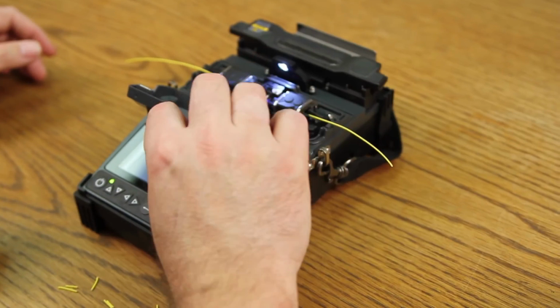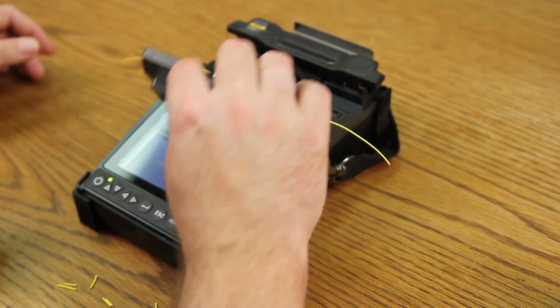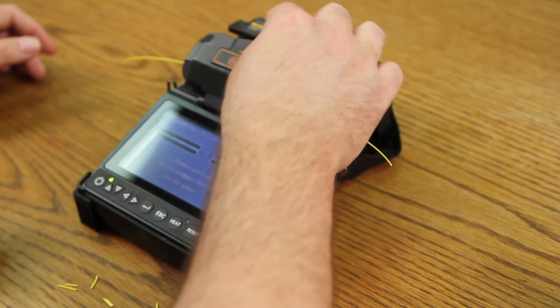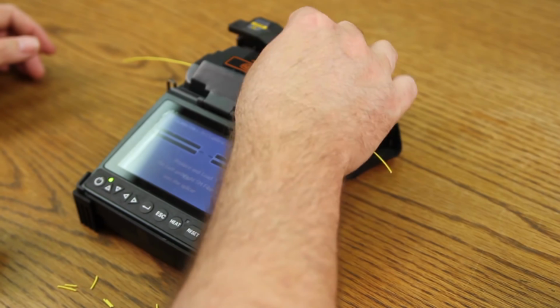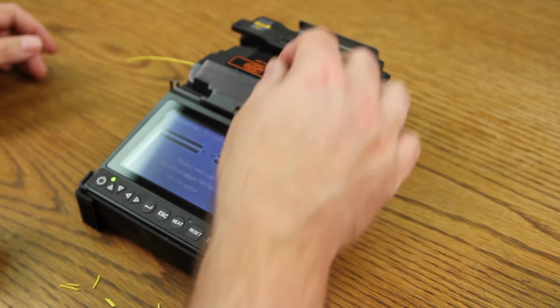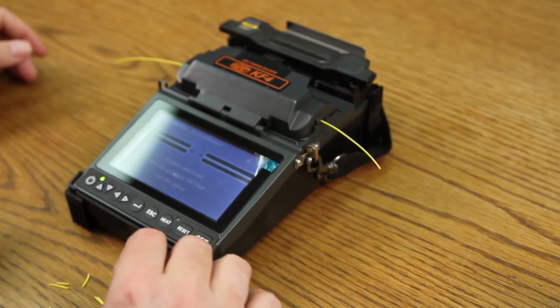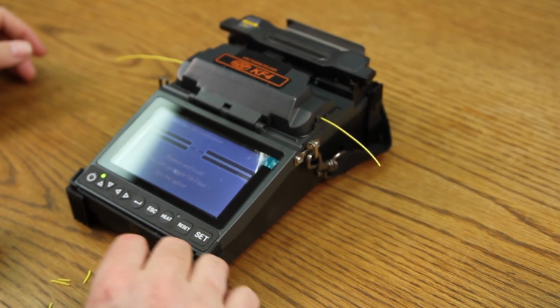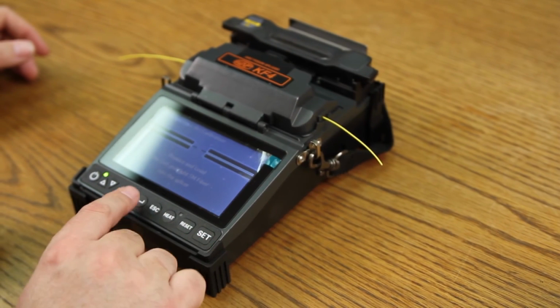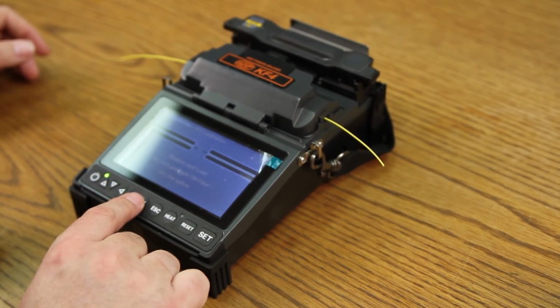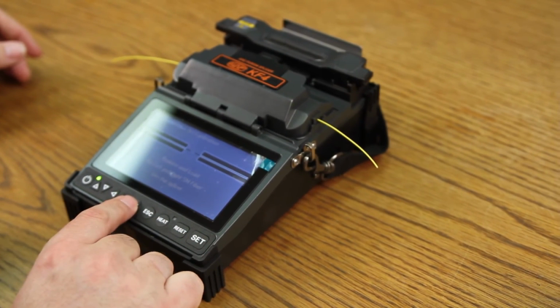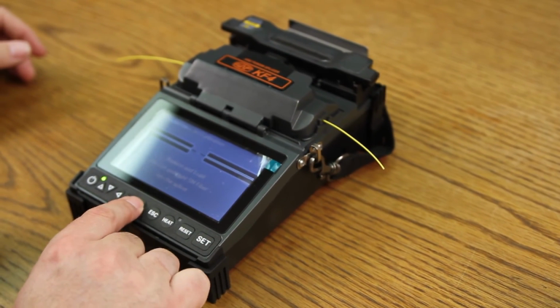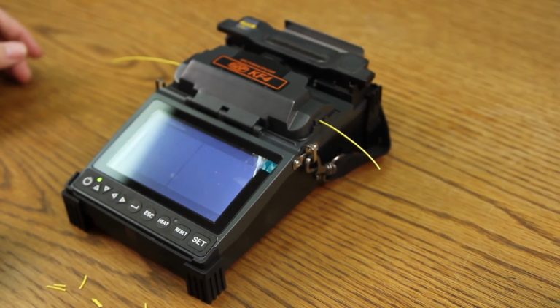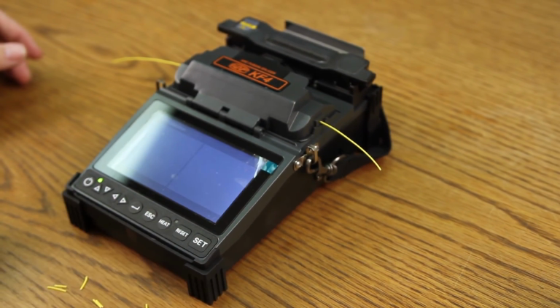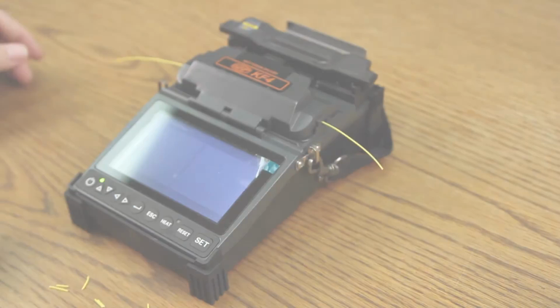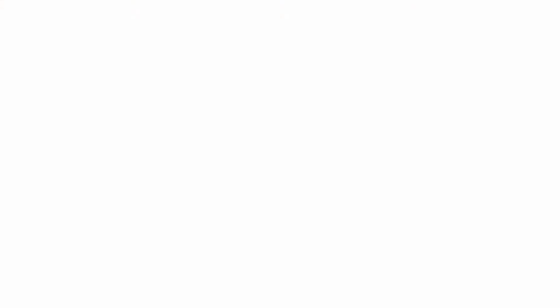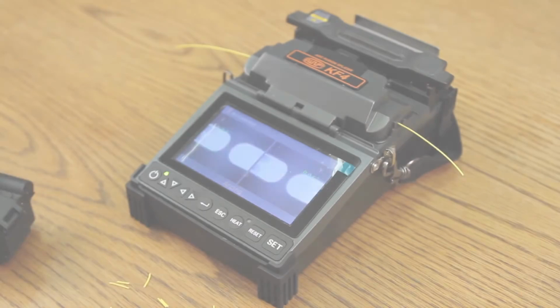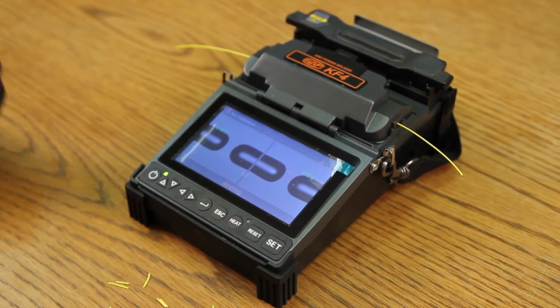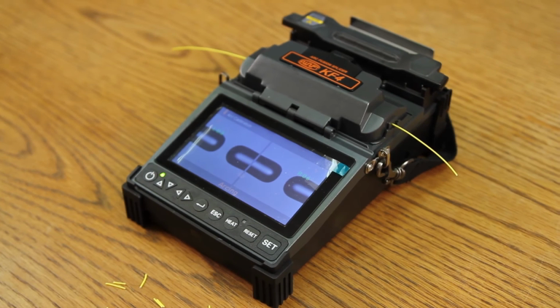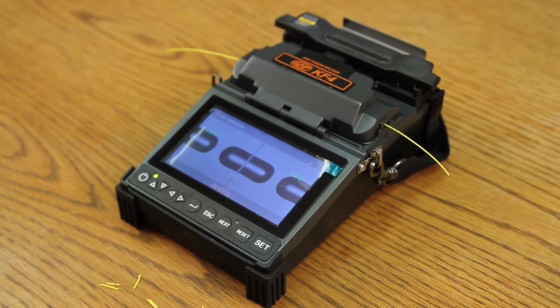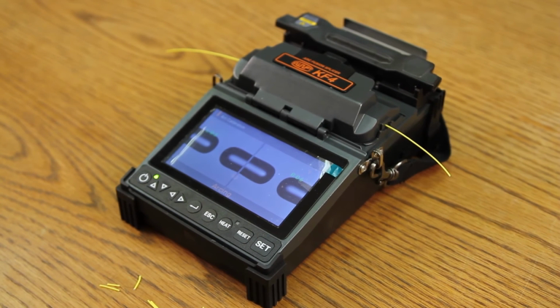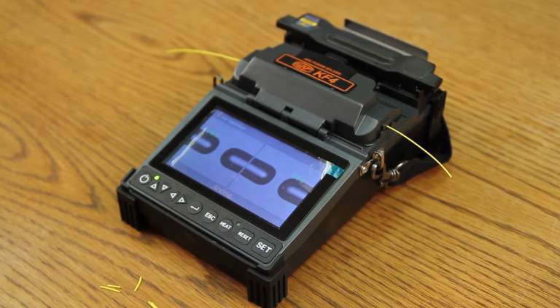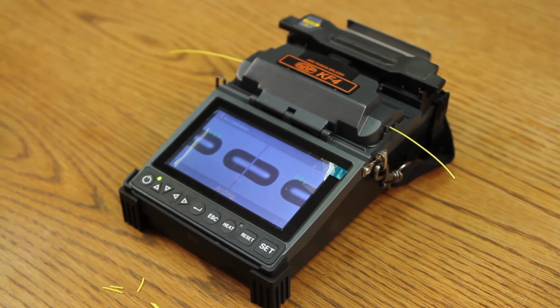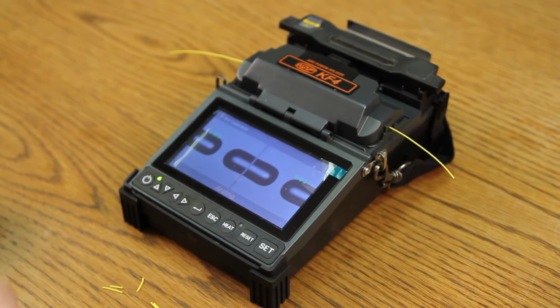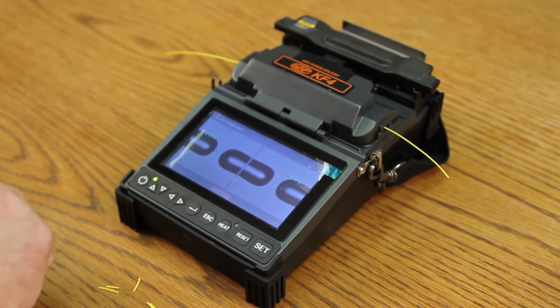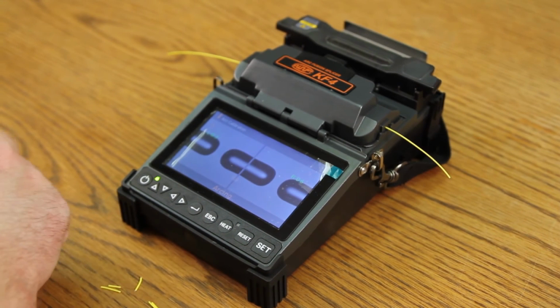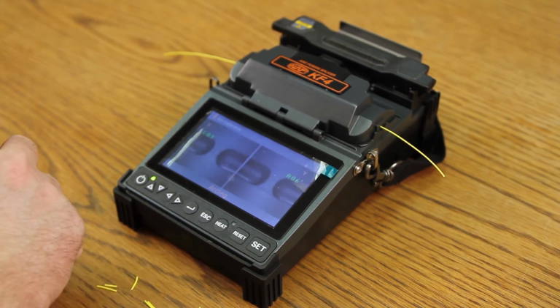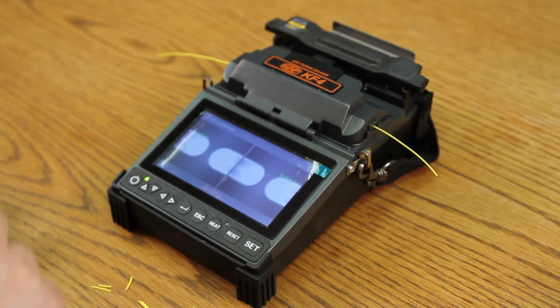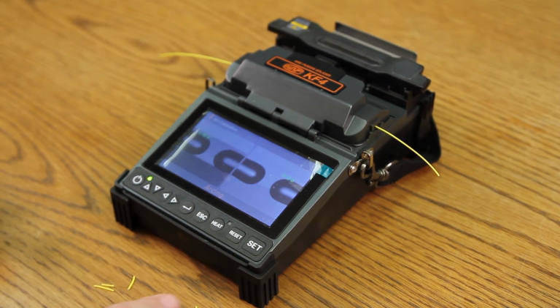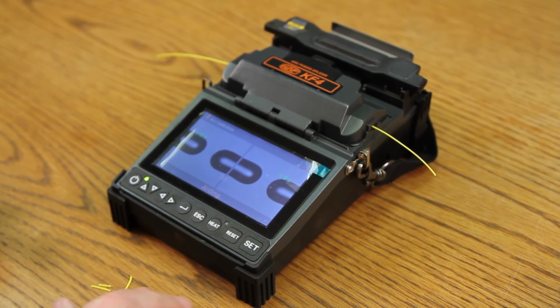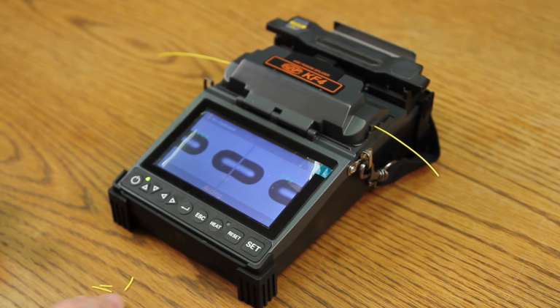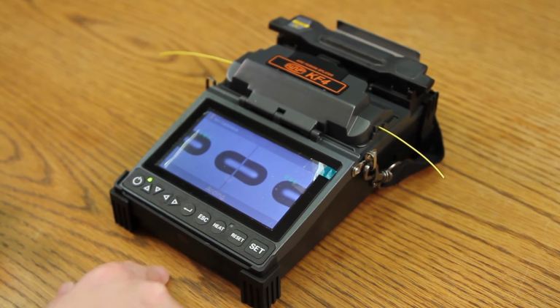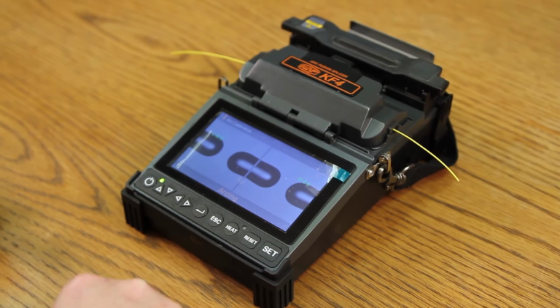Close your wind cover. At this point, press select. It will then begin to arc calibrate the splicer. This process takes approximately one minute.